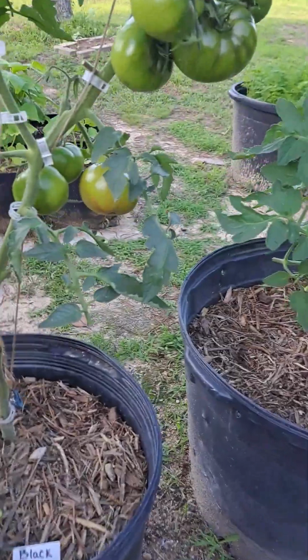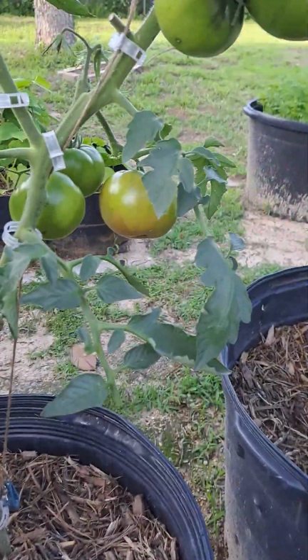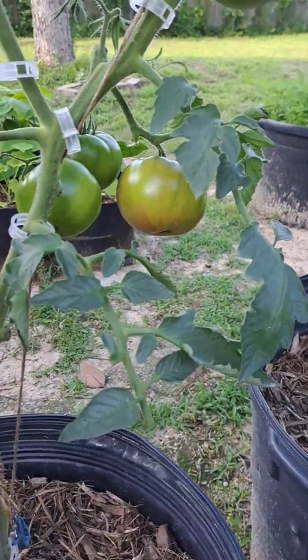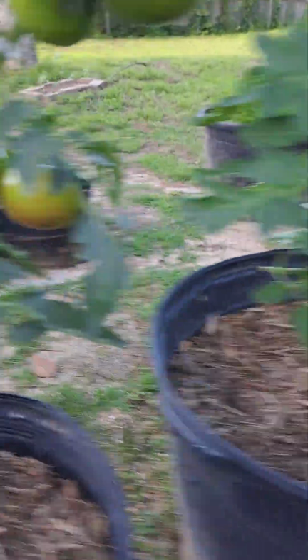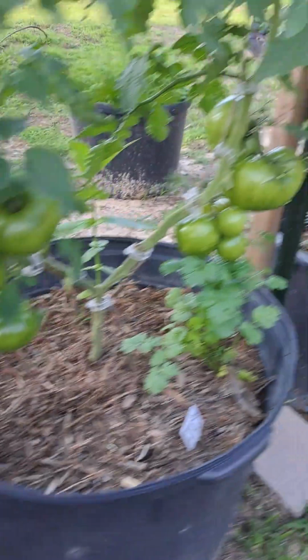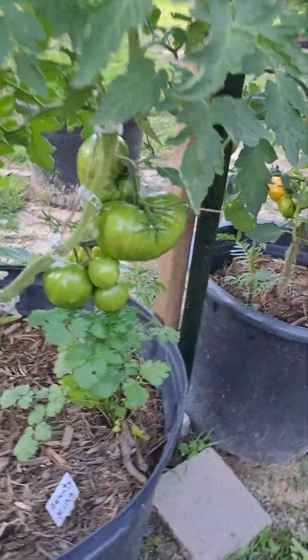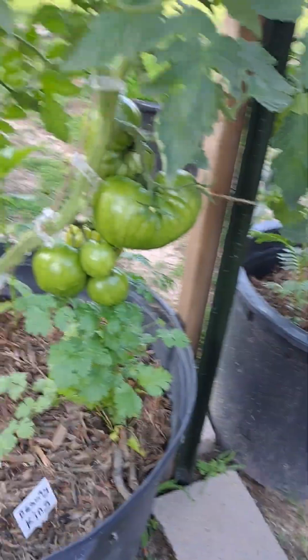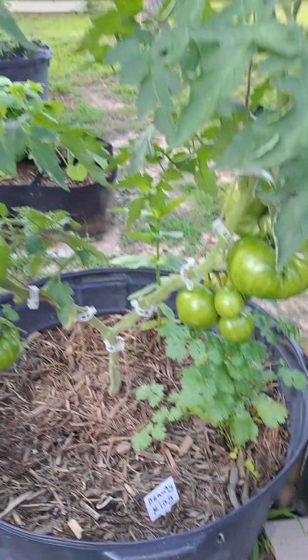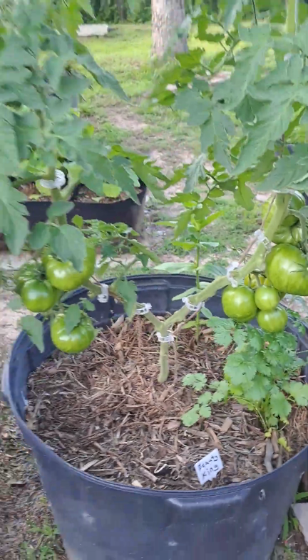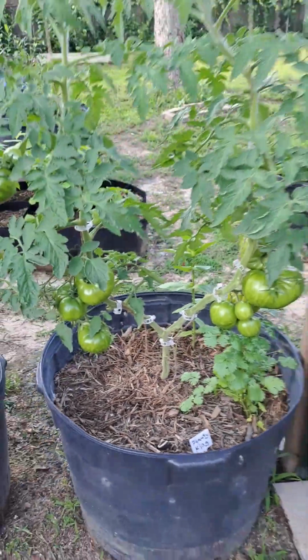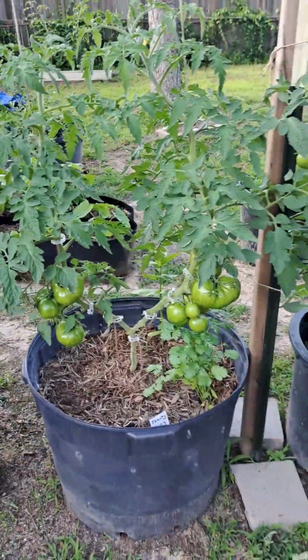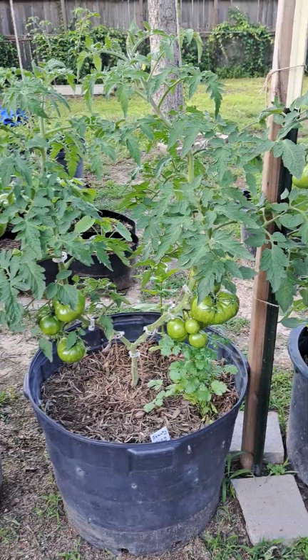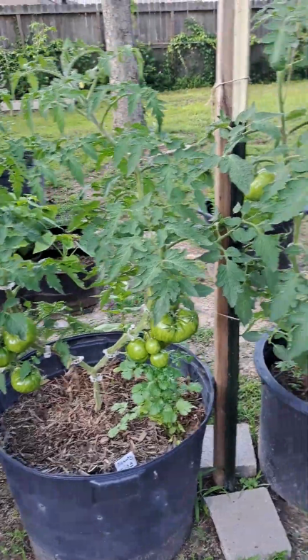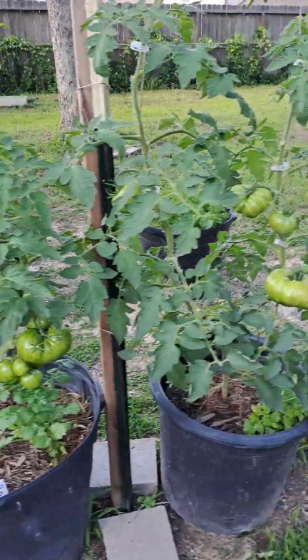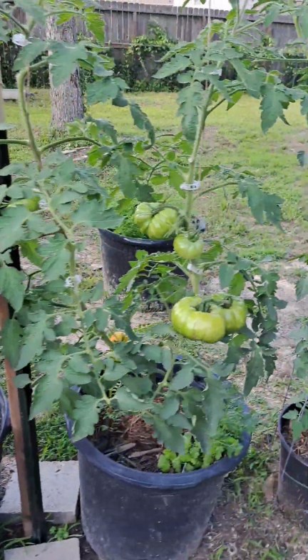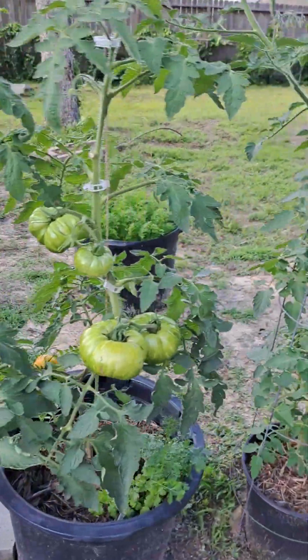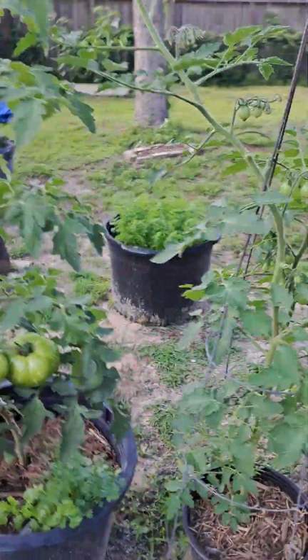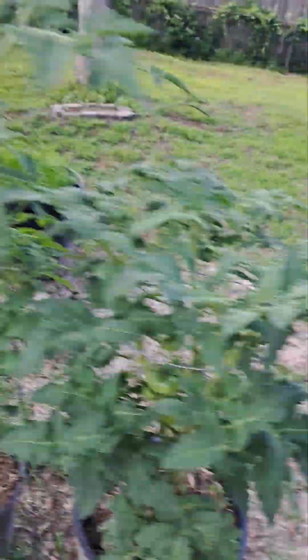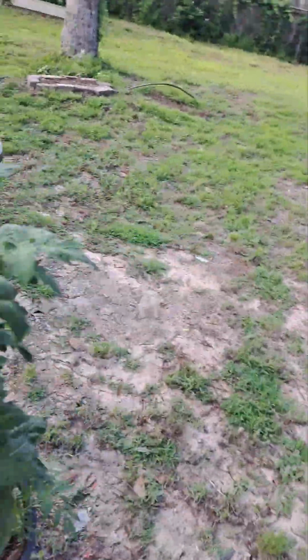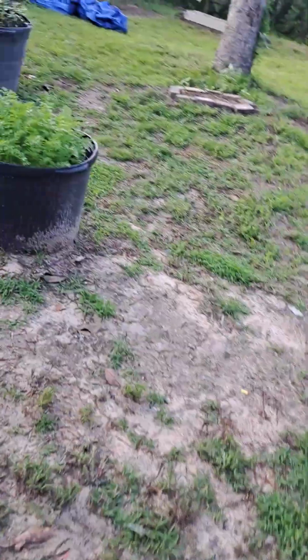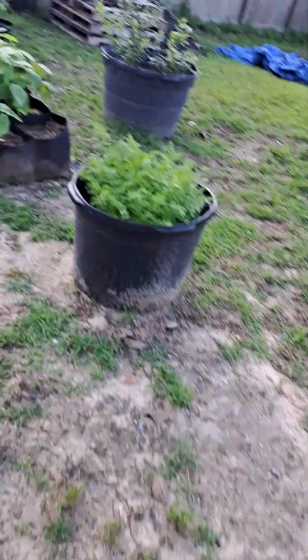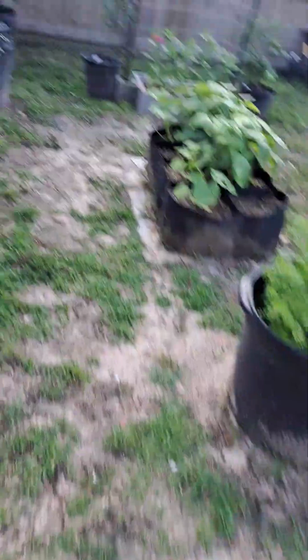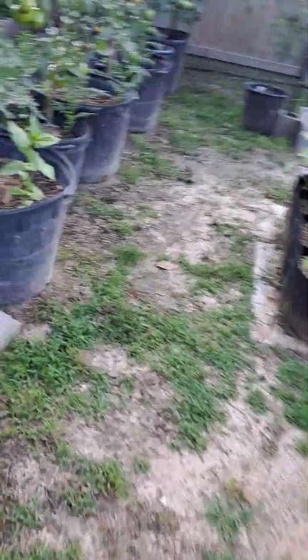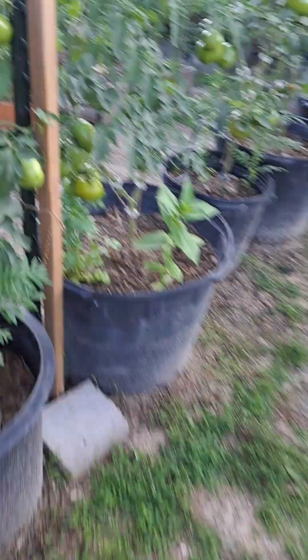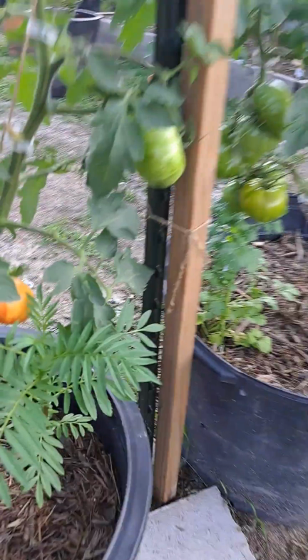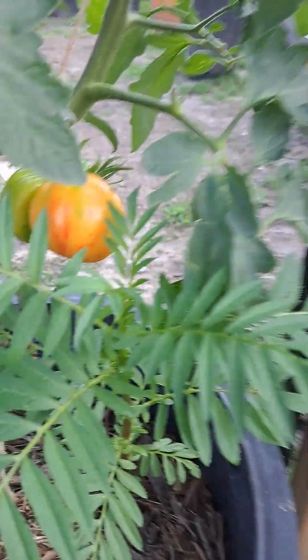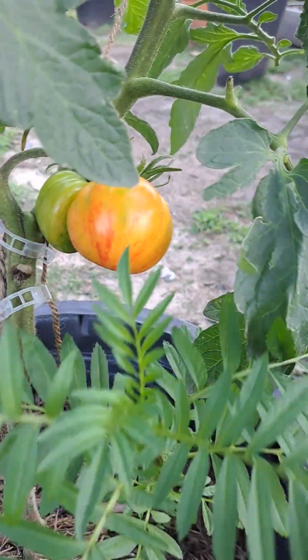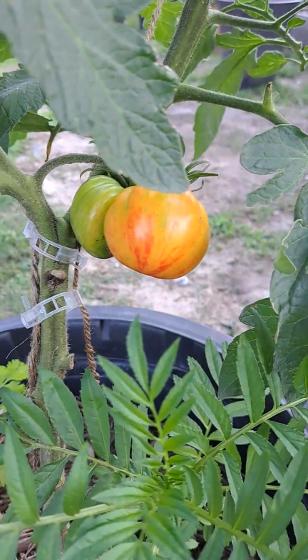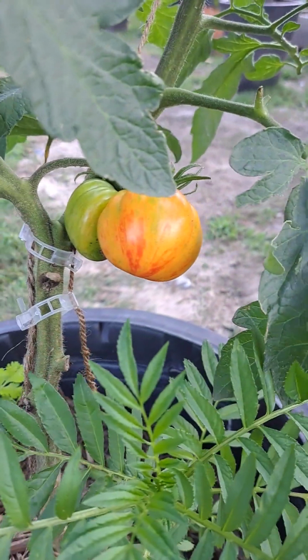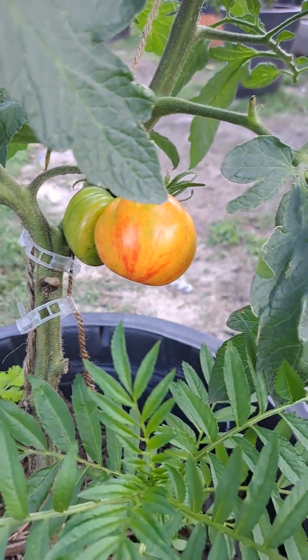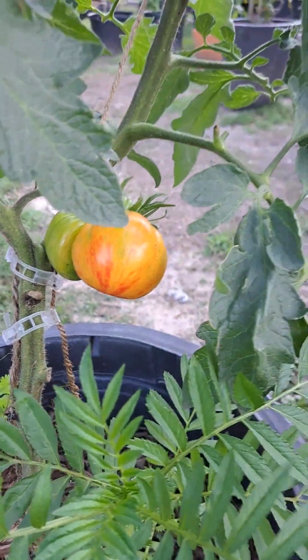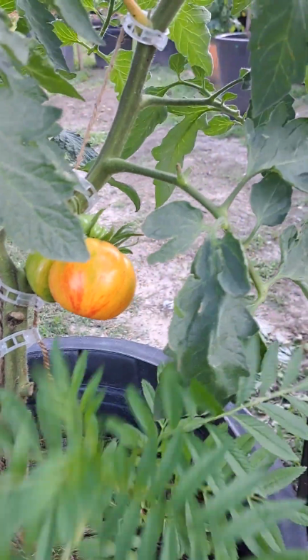Black Cram — got another one ripening there. Beauty King — the one I'm most excited about. Let me go around and show you guys. We have one here turning, just absolutely beautiful.